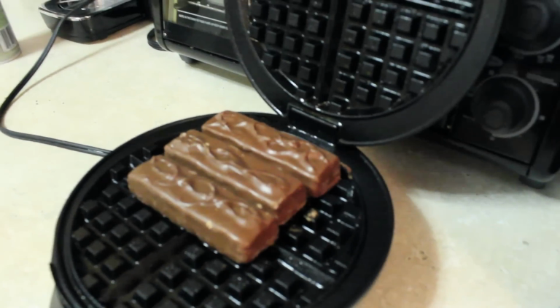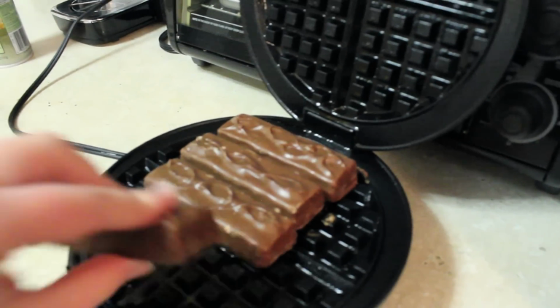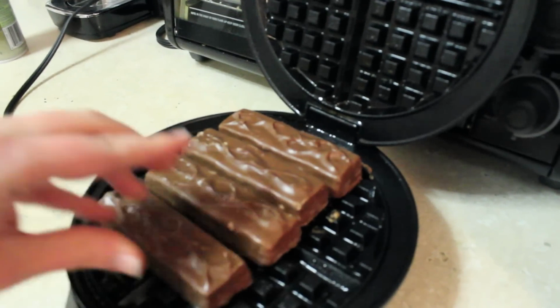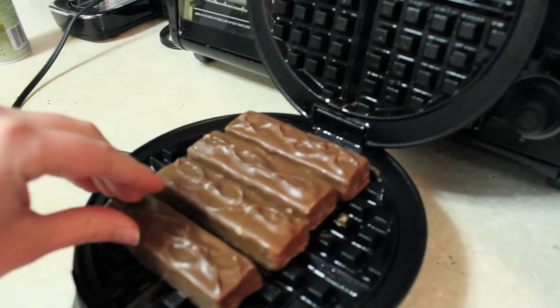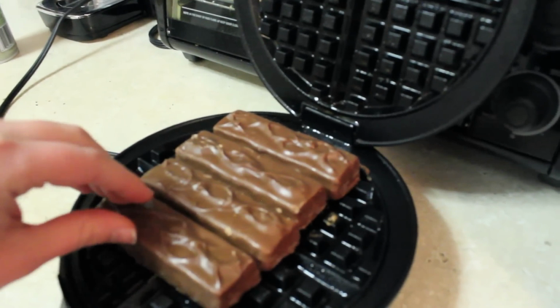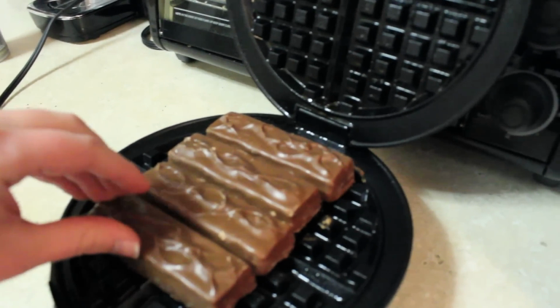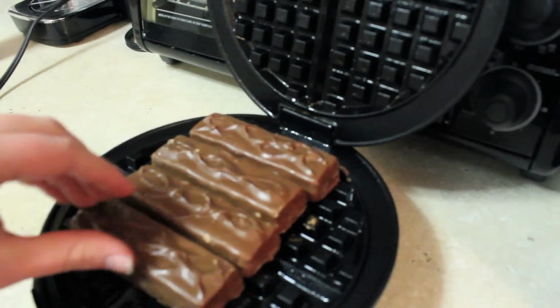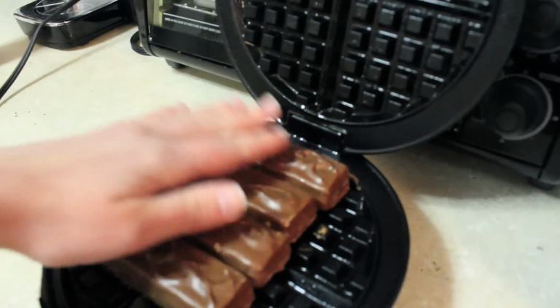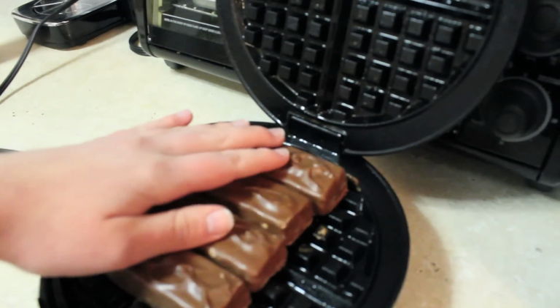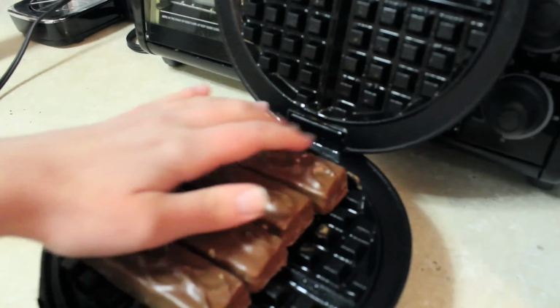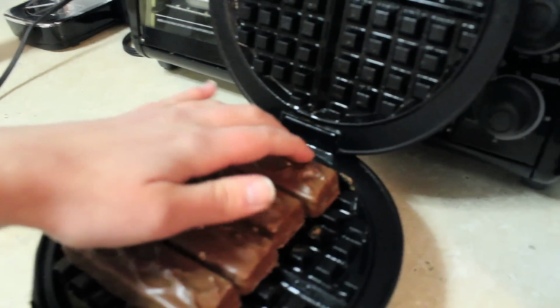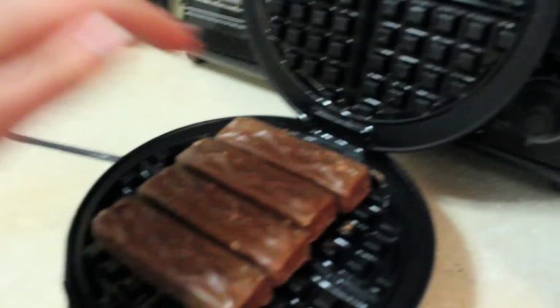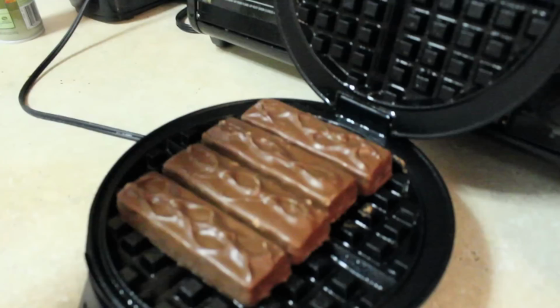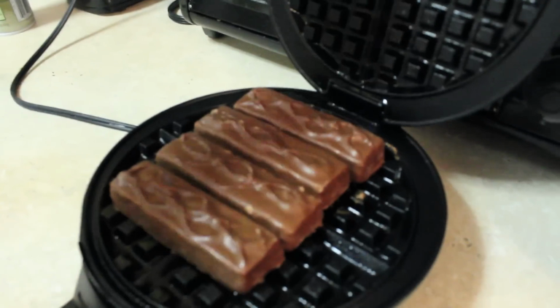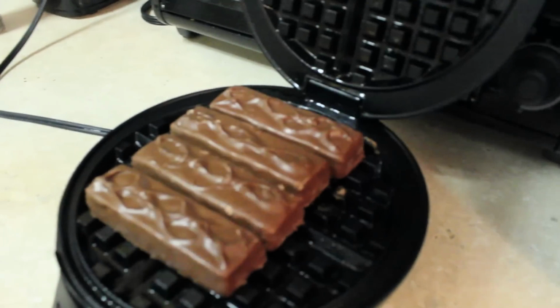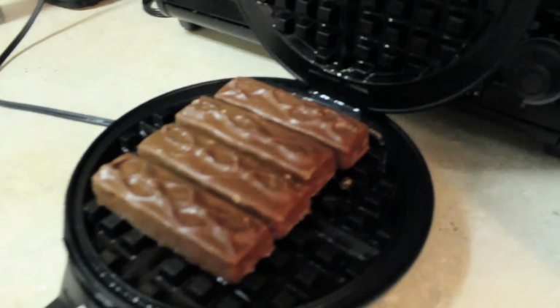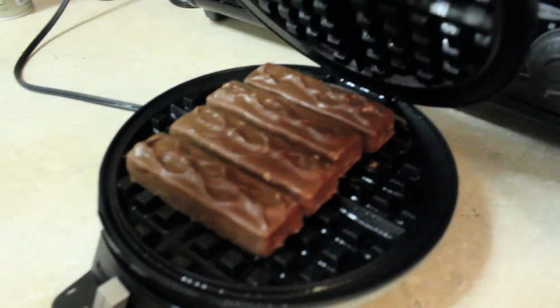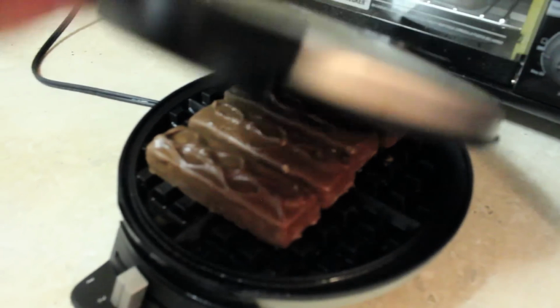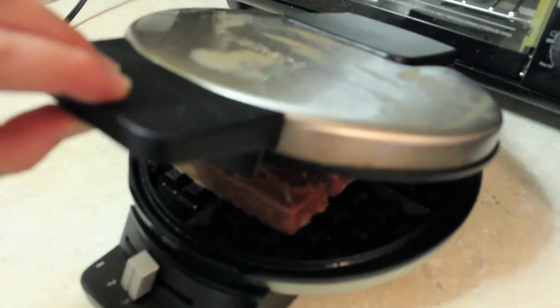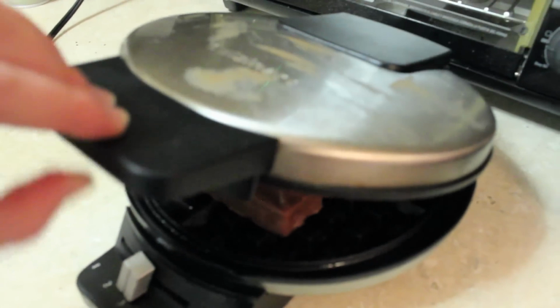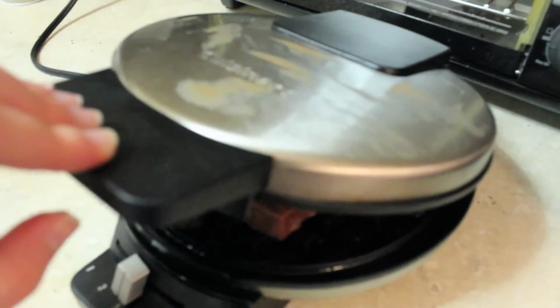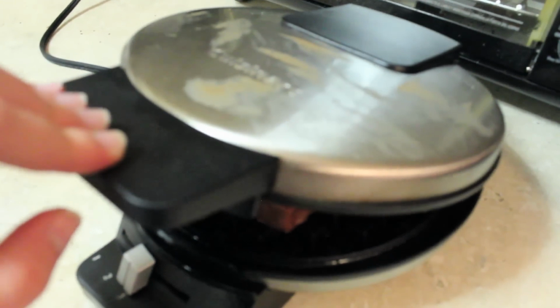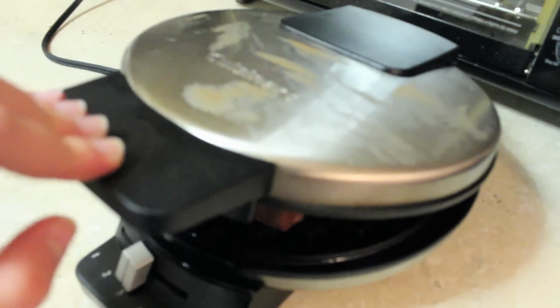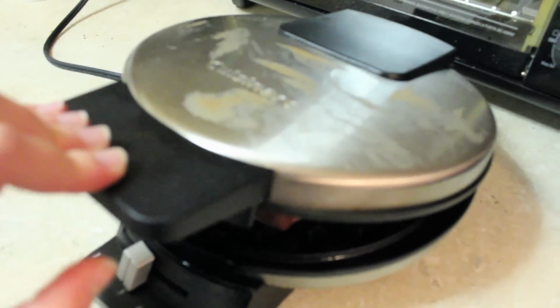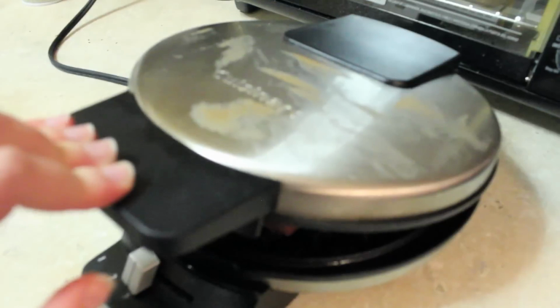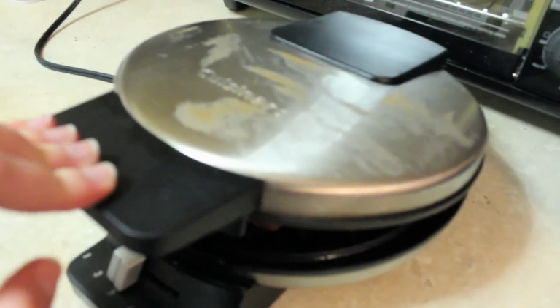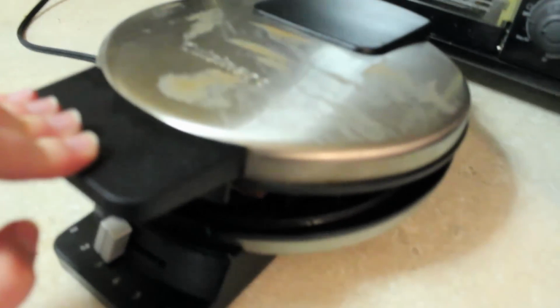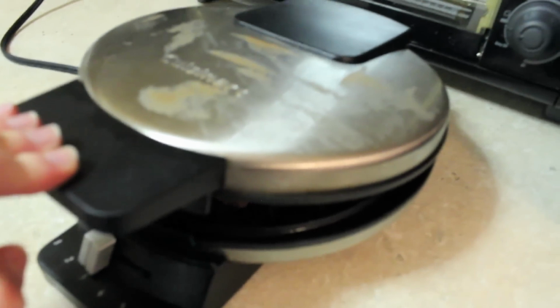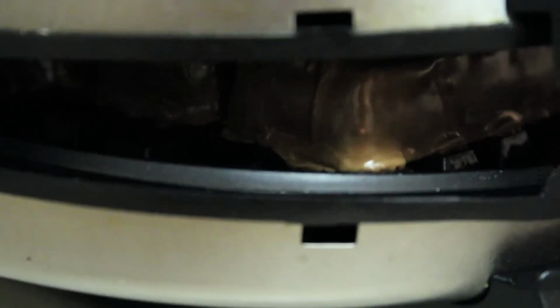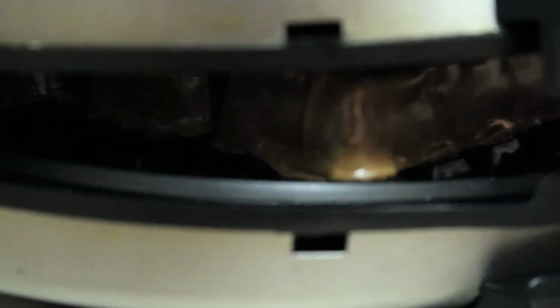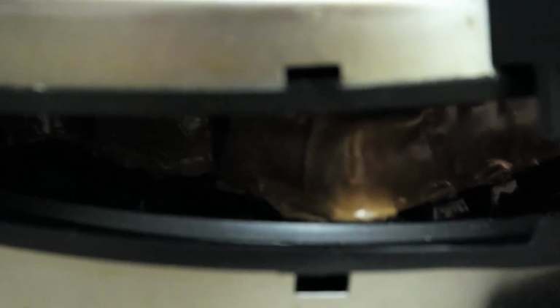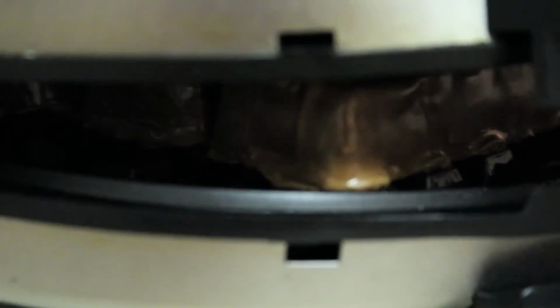Maybe we'll just do the four in the center like this. Bam! Let's see what's going on in there.